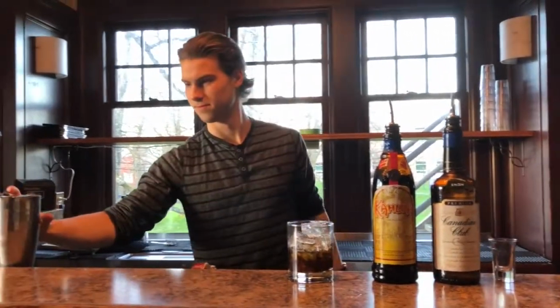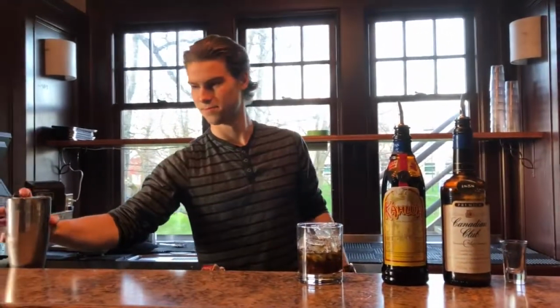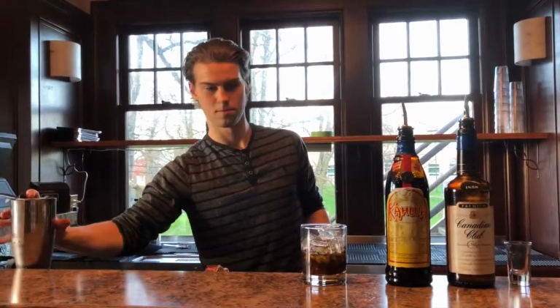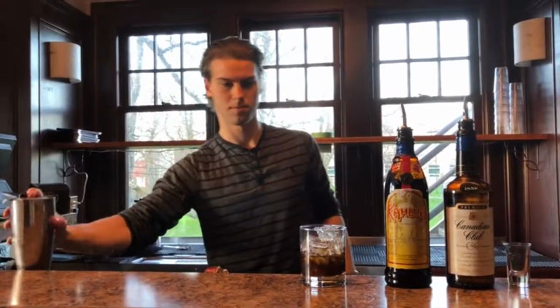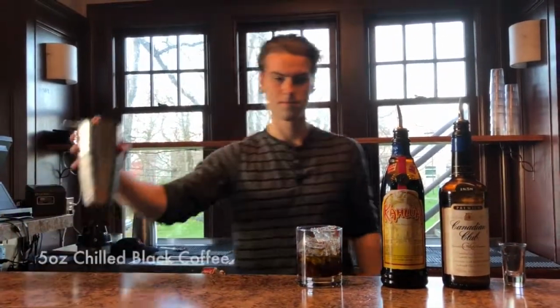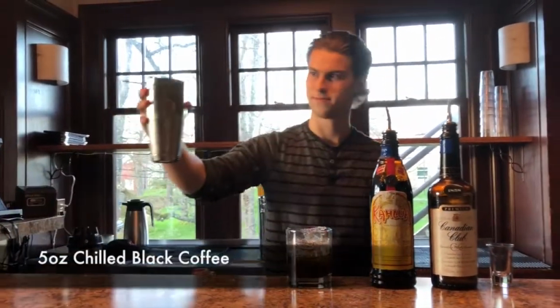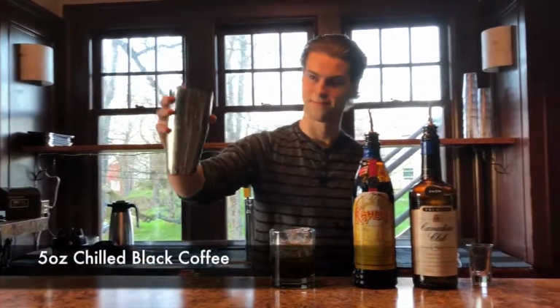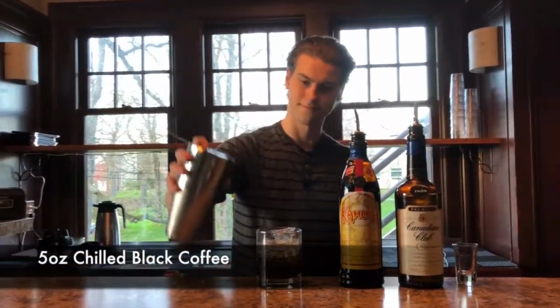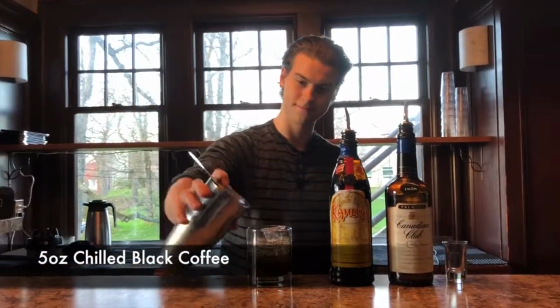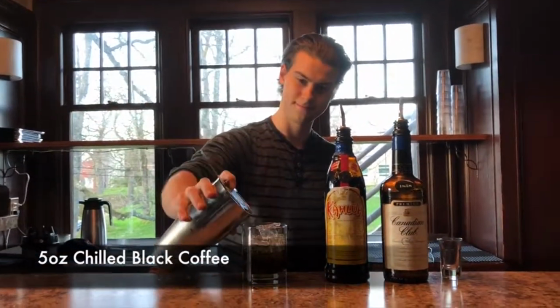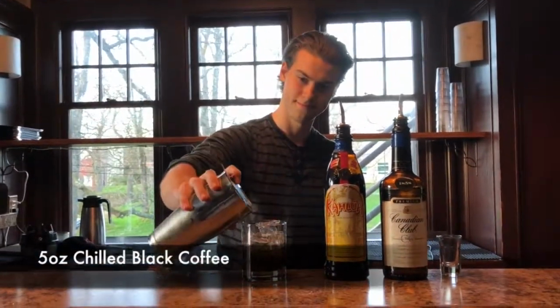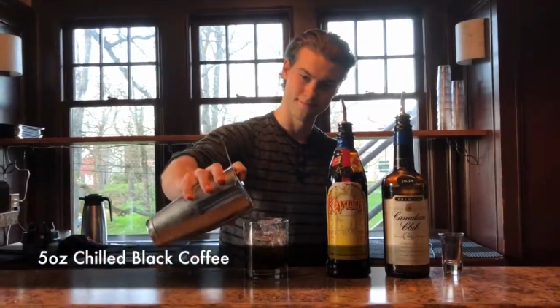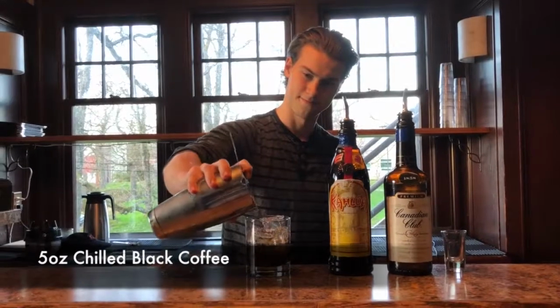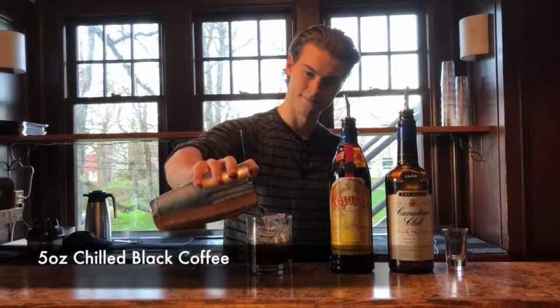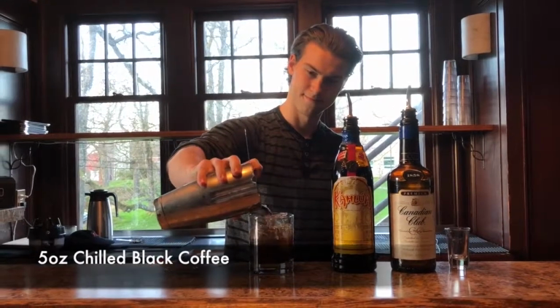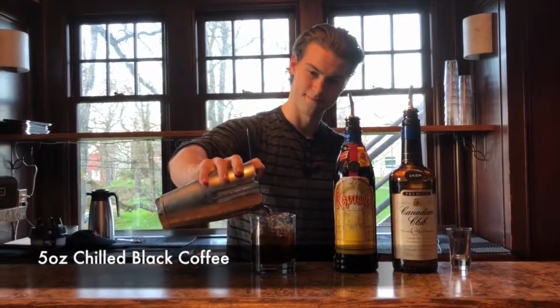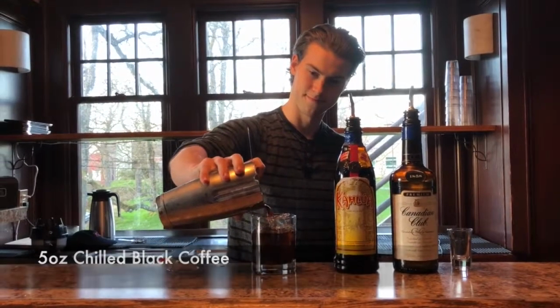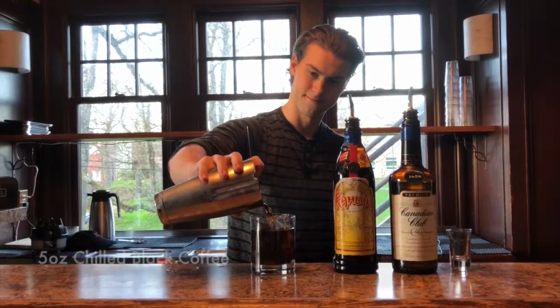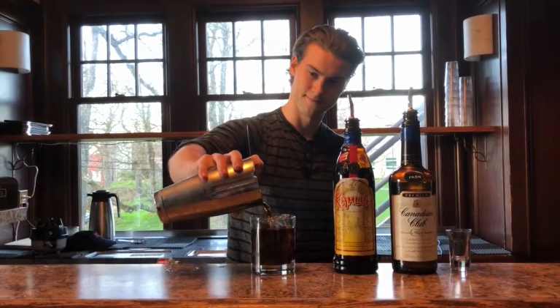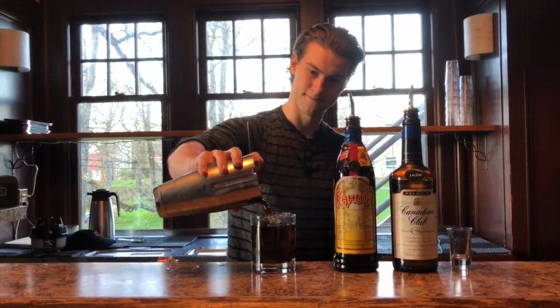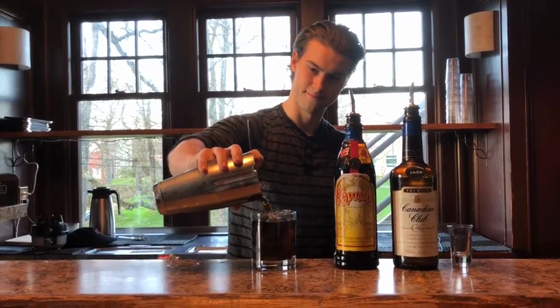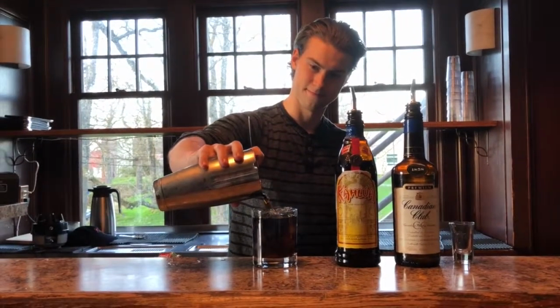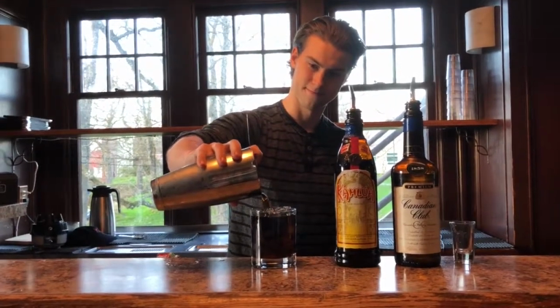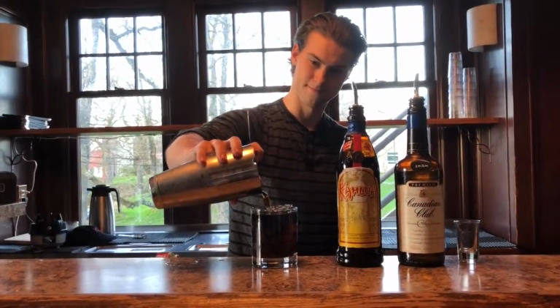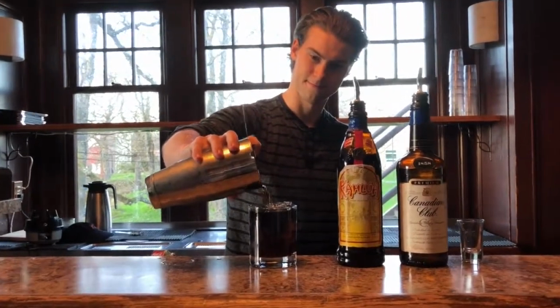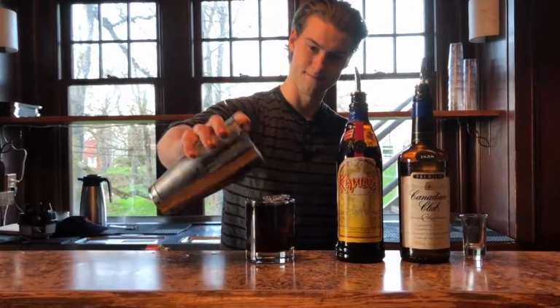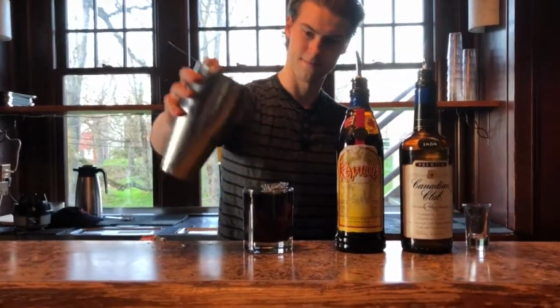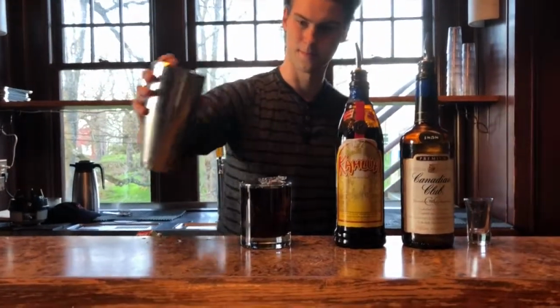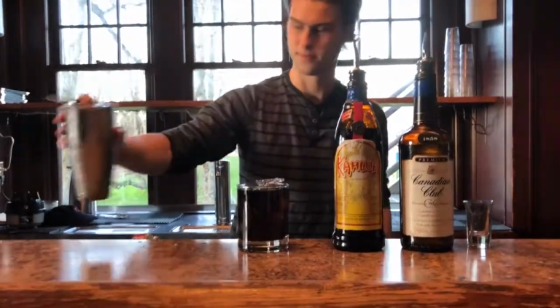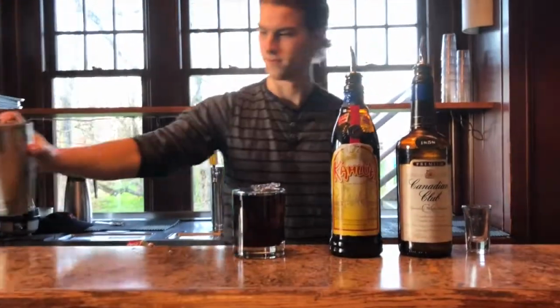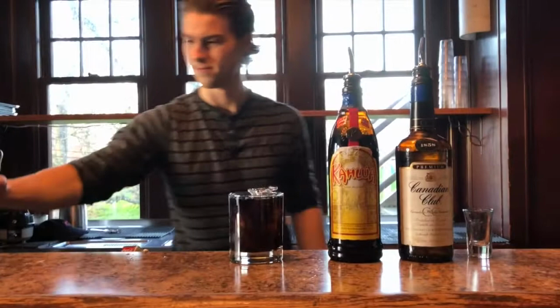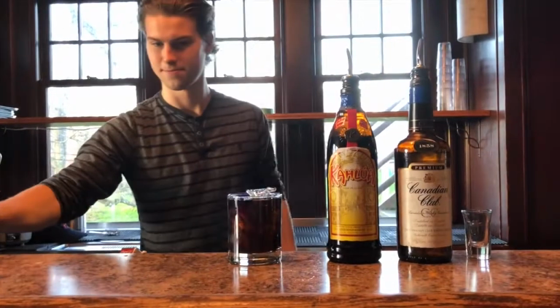Finally, add five ounces of black coffee. It is important to chill the coffee before adding it to the cocktail in order to not melt the ice, diluting the beverage.